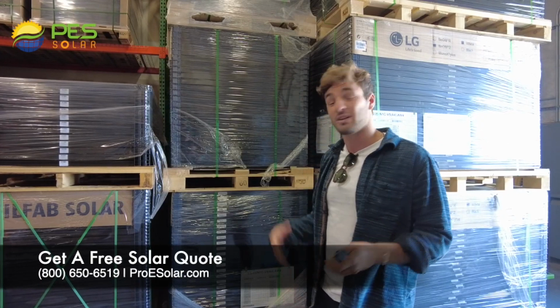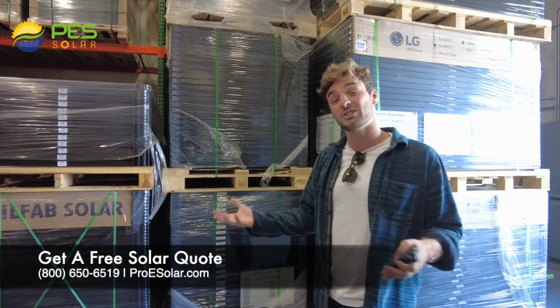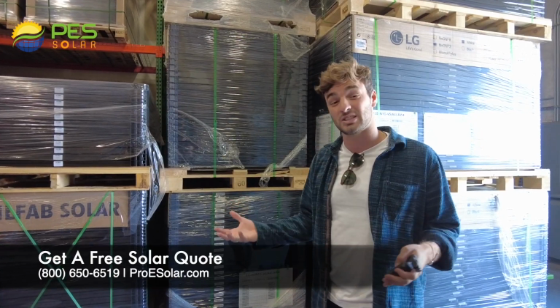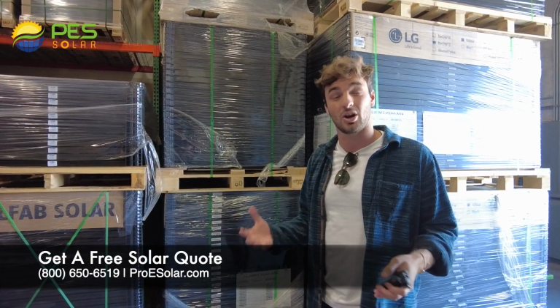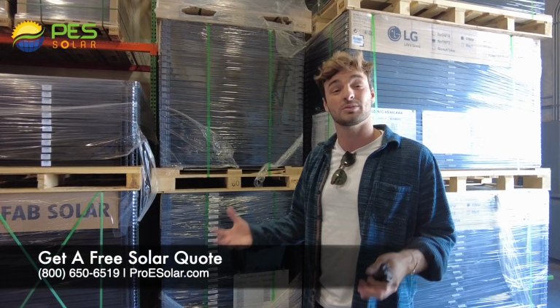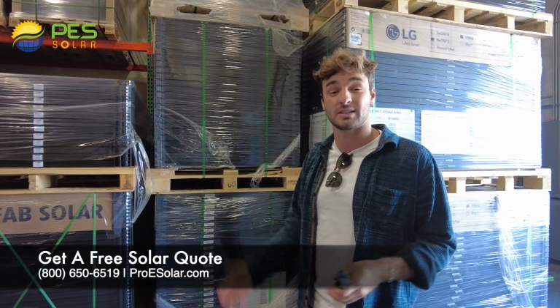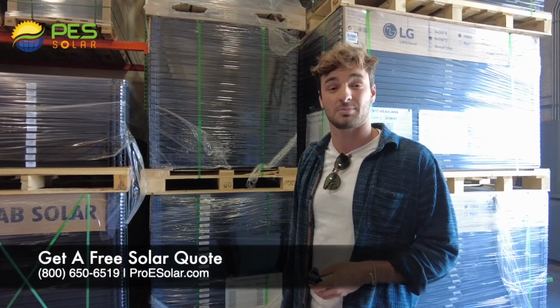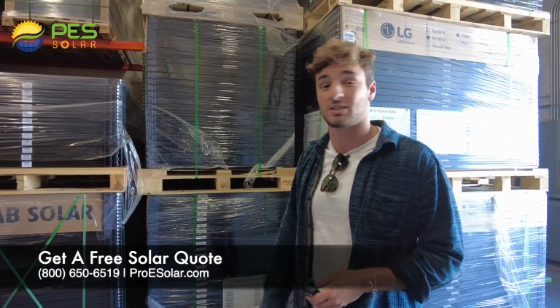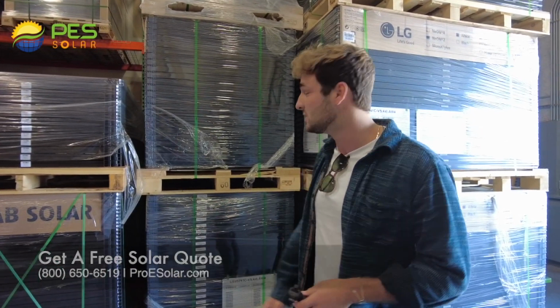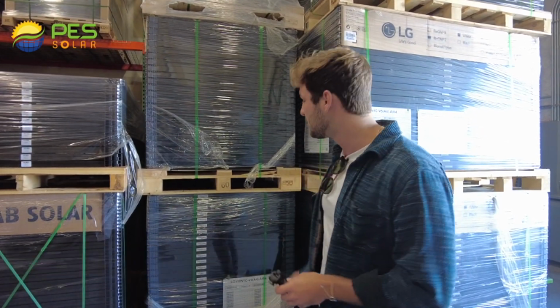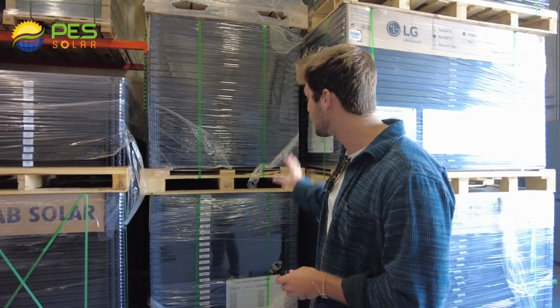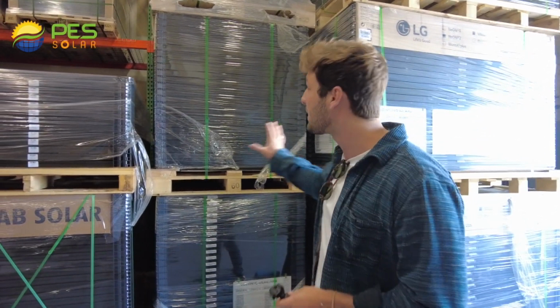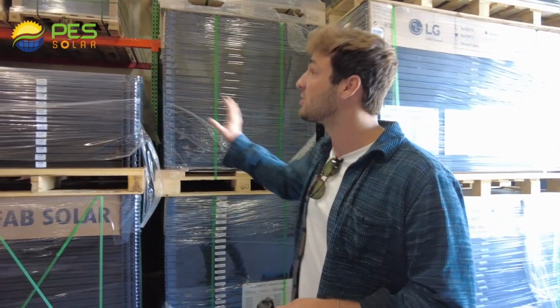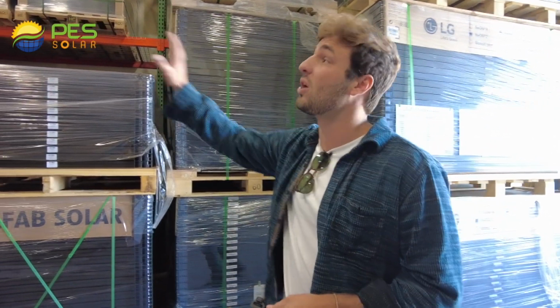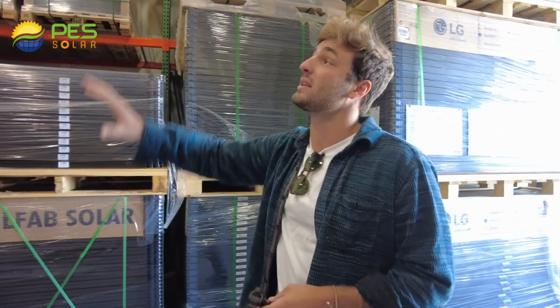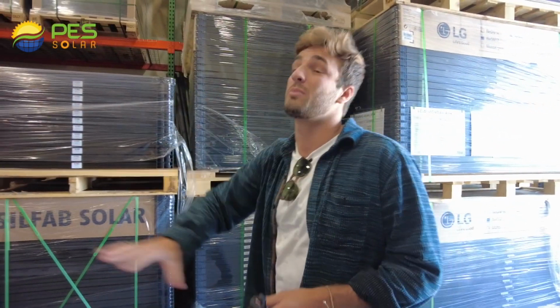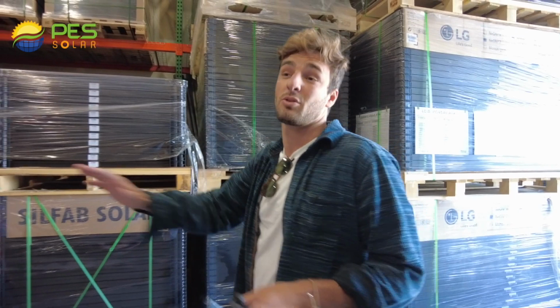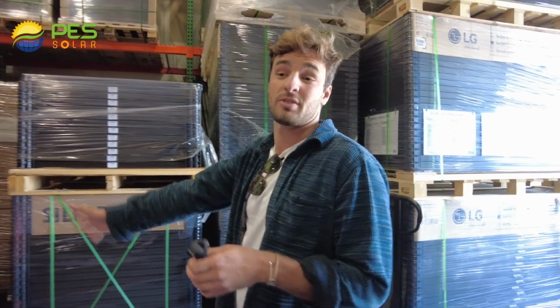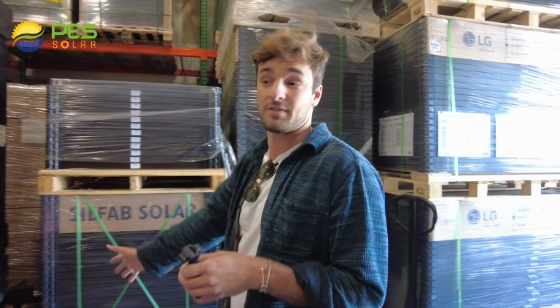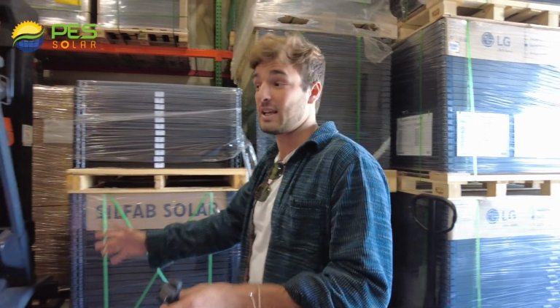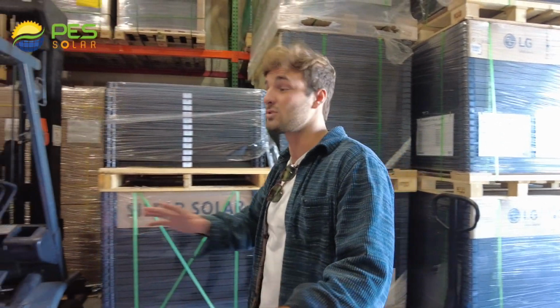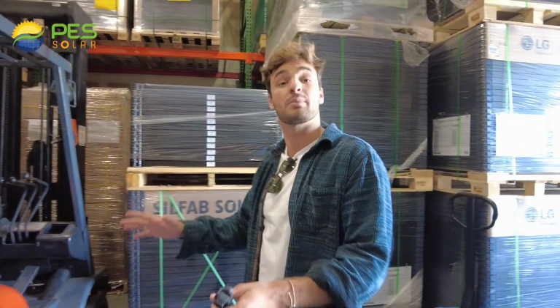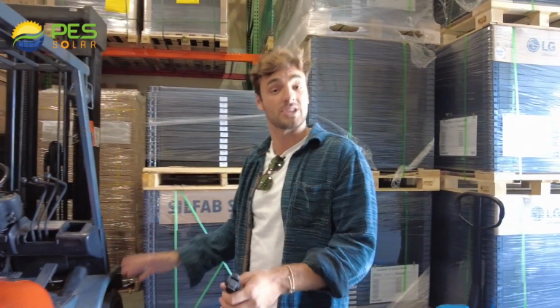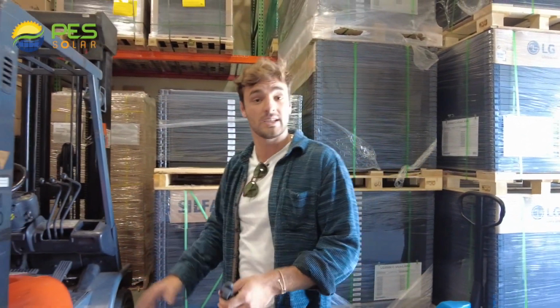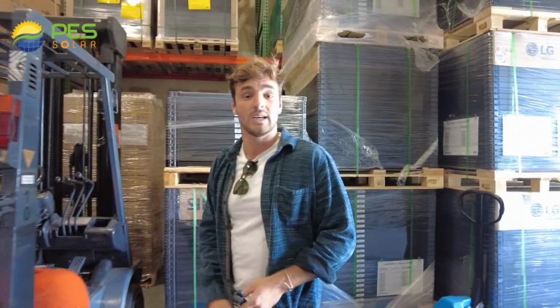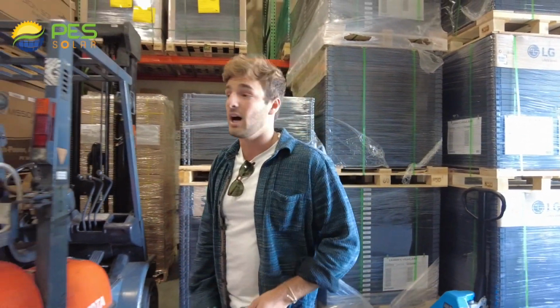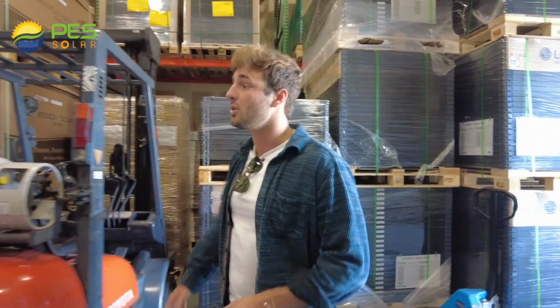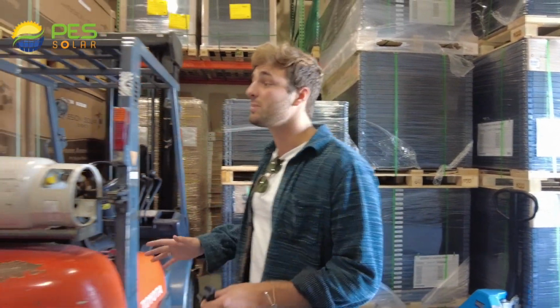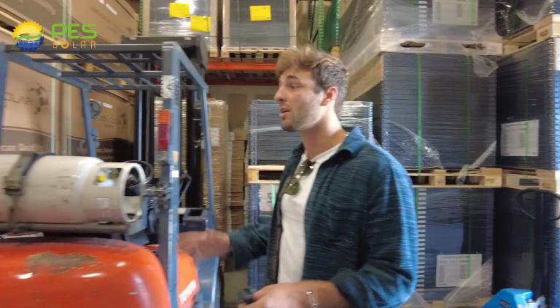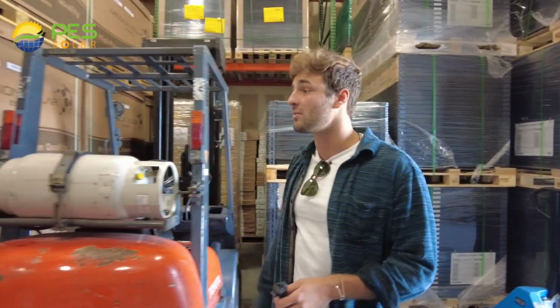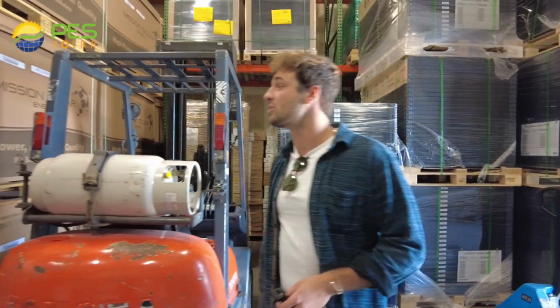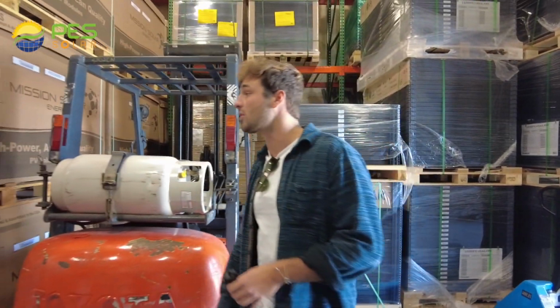The efficiency should always be as high as possible. Depending on the panel you go with, it could be anywhere between 15 and 20 percent. Those should be the rough numbers to look for.